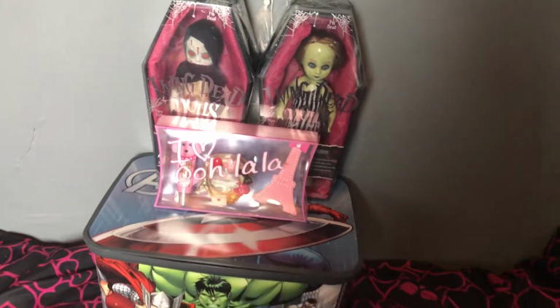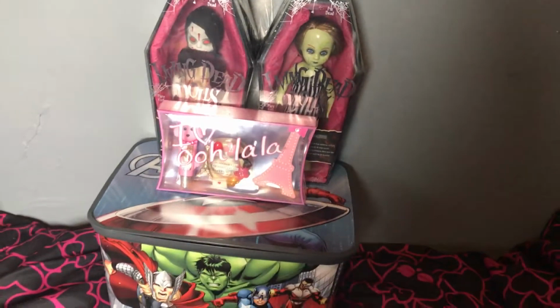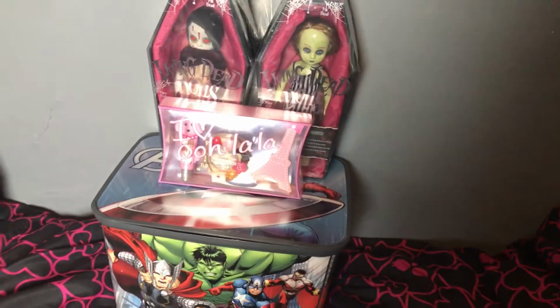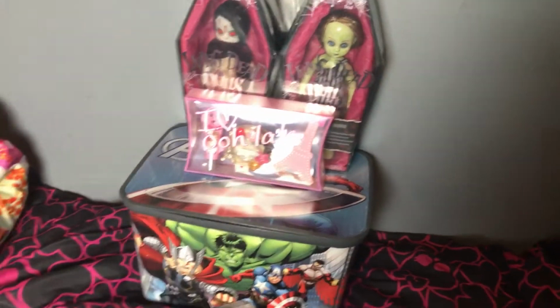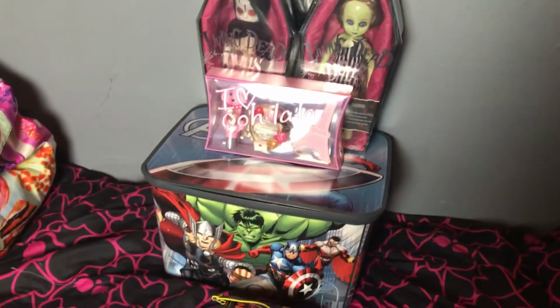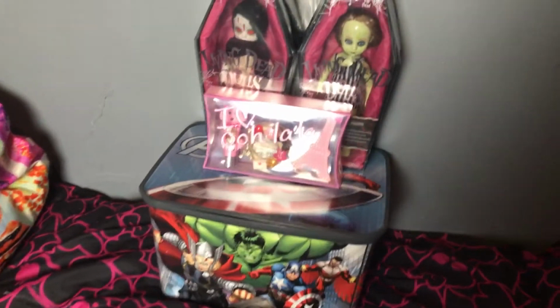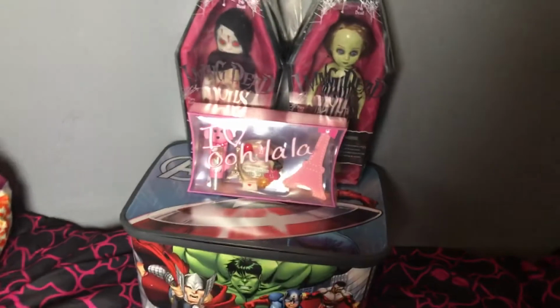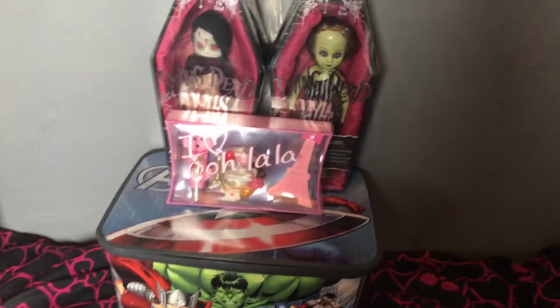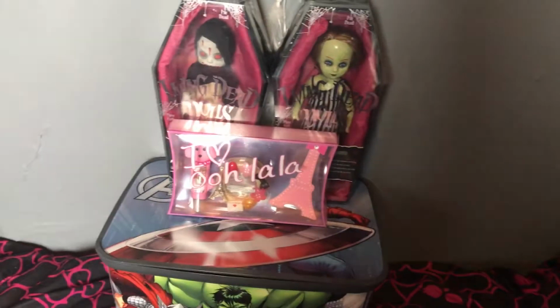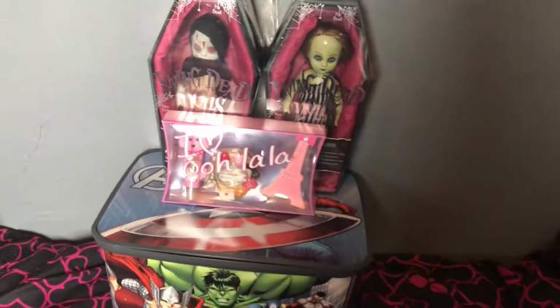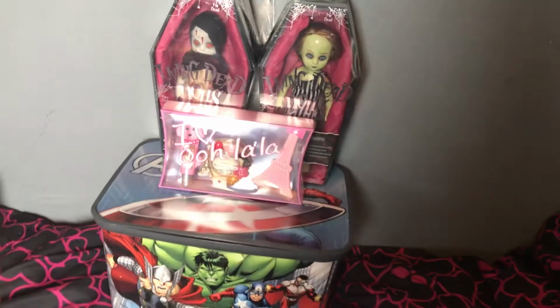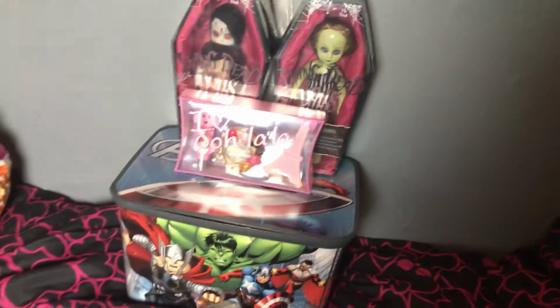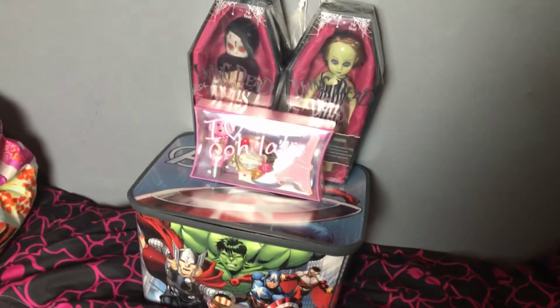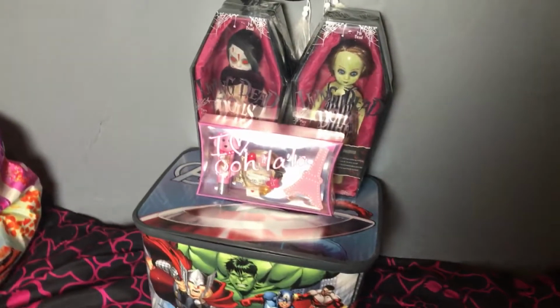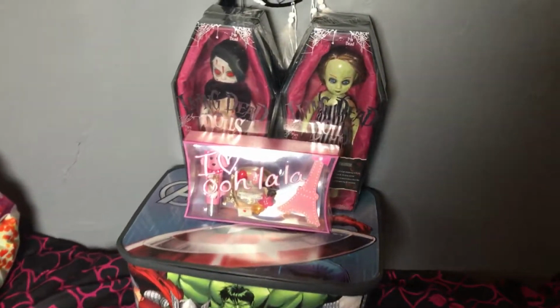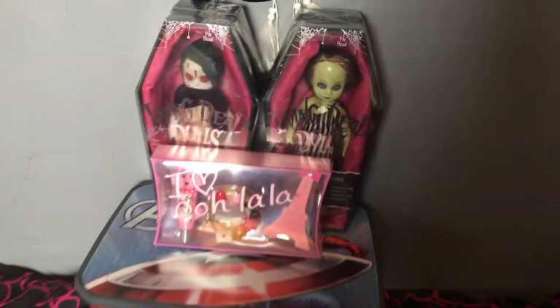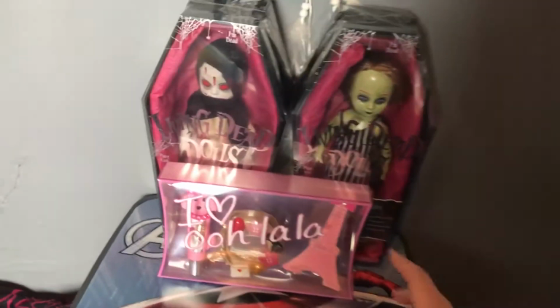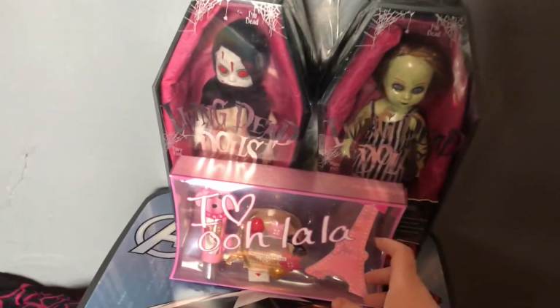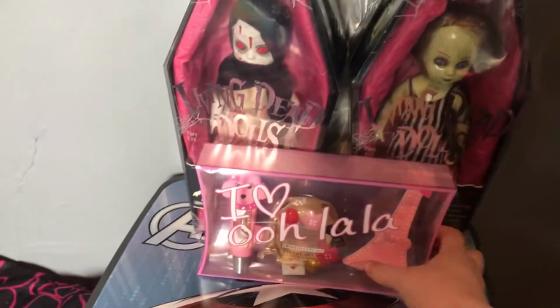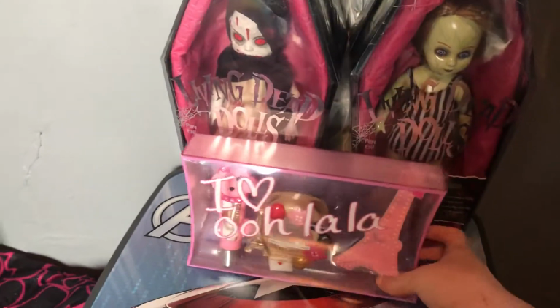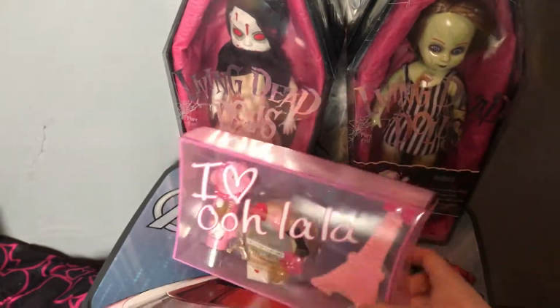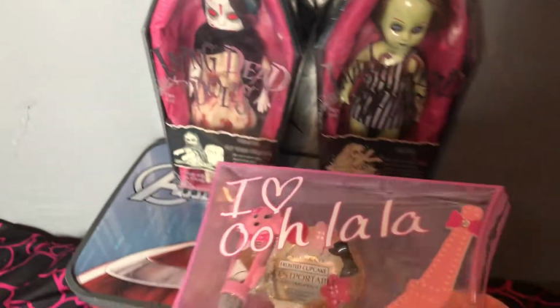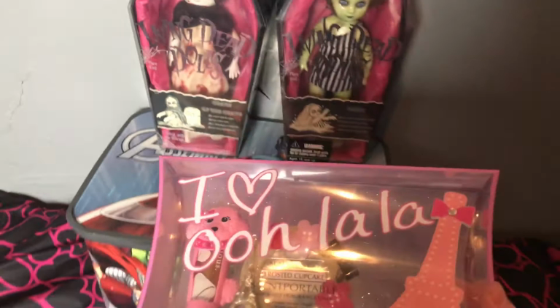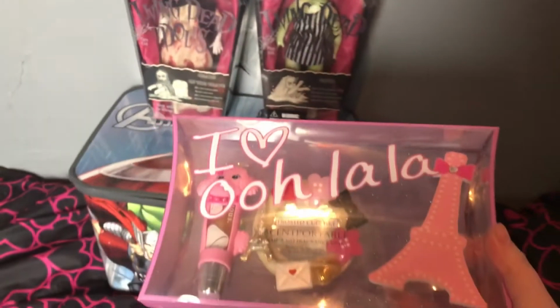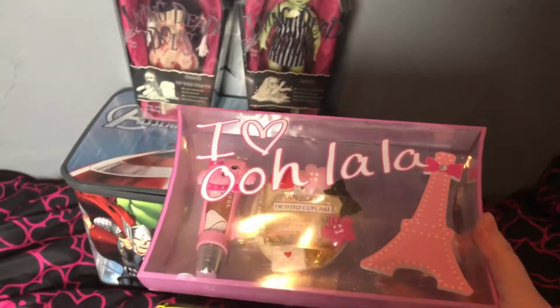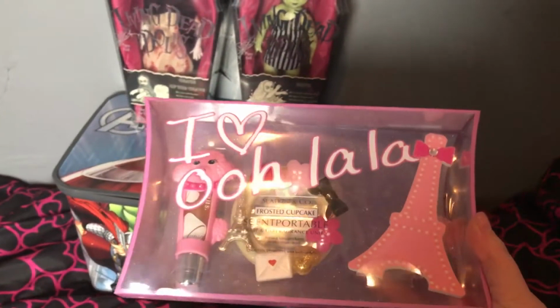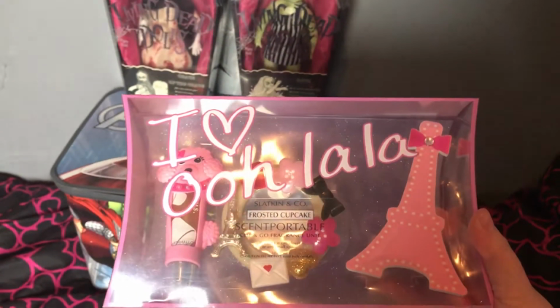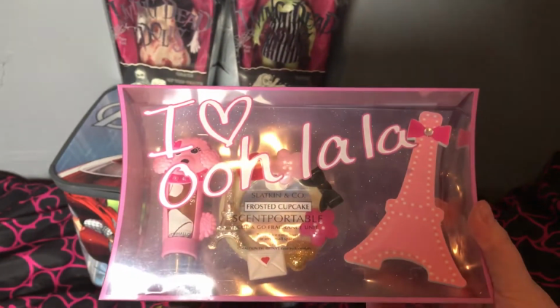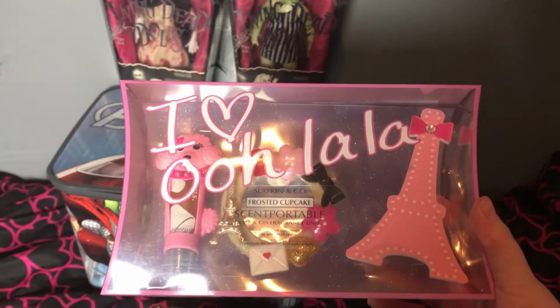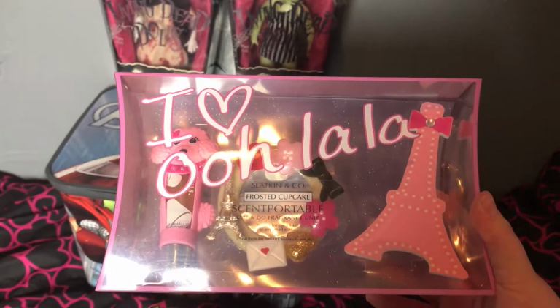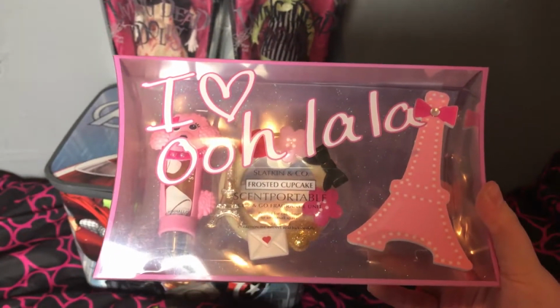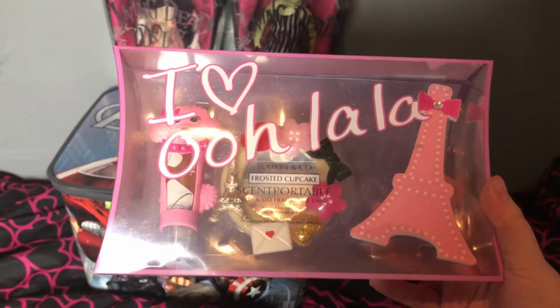But as you can see, I took some stuff. I'm terrible. I made the rule to get rid of four things for every four things I bring in. I picked up this Pure Steam Bath and Body Works frosted cupcakes and a portable item — she had so much great stuff because she likes the same stuff I do.